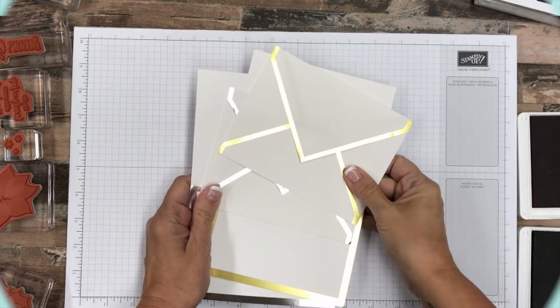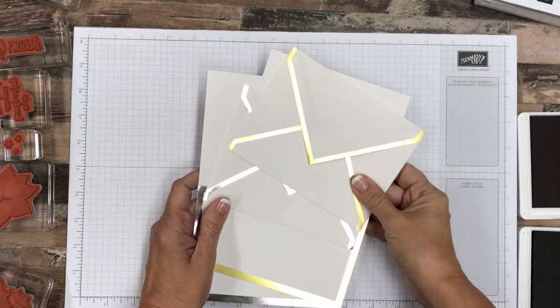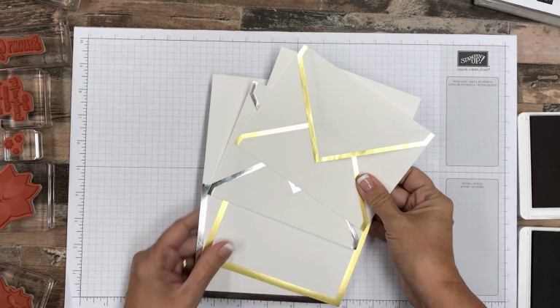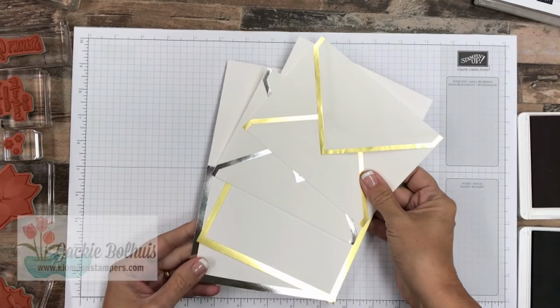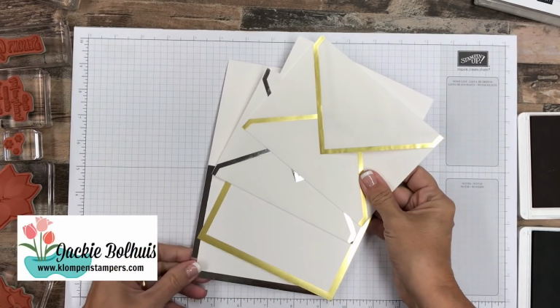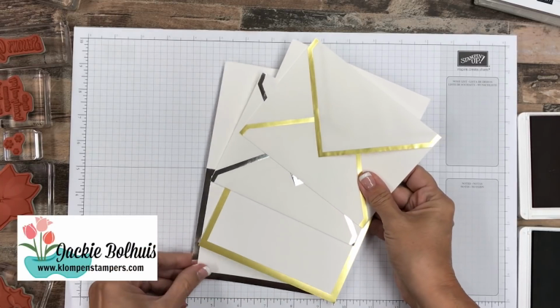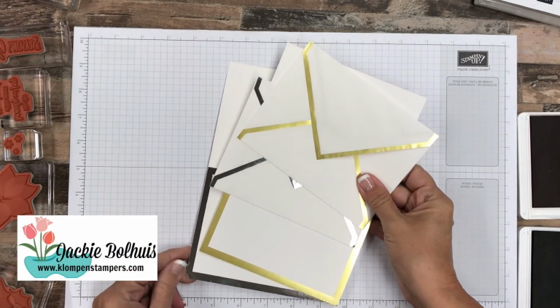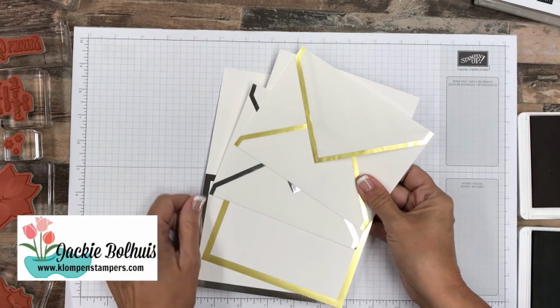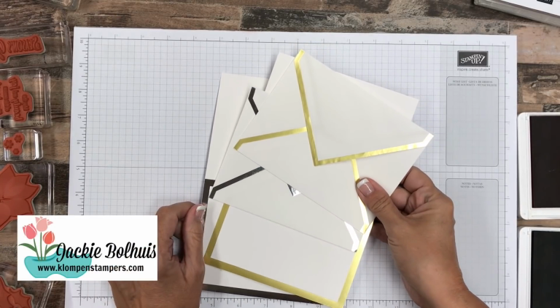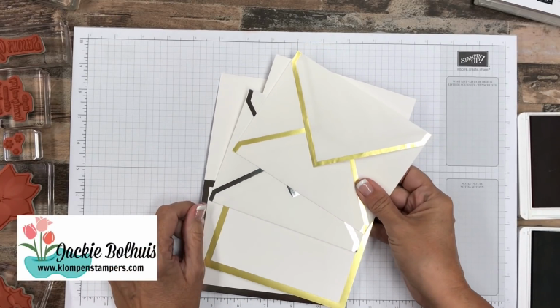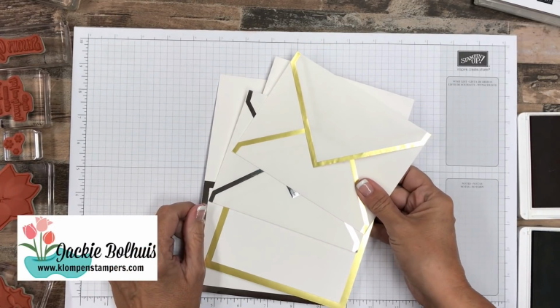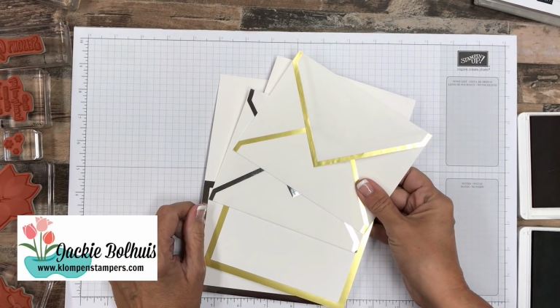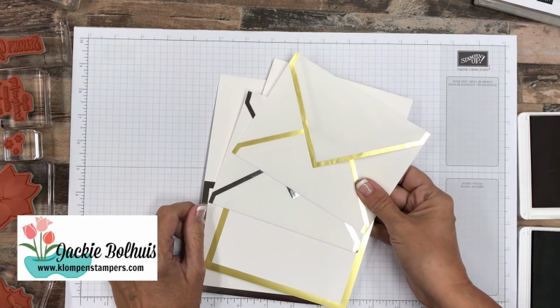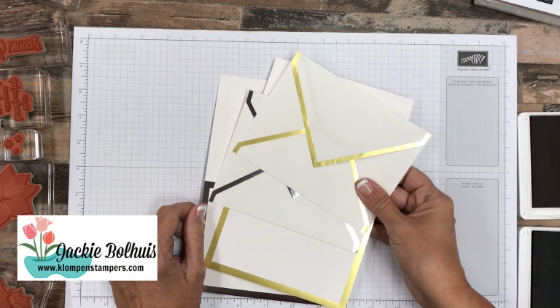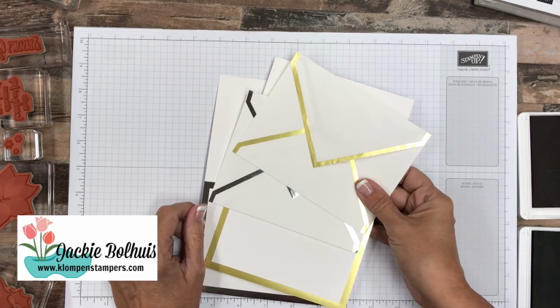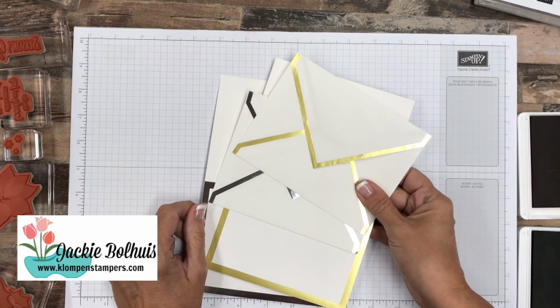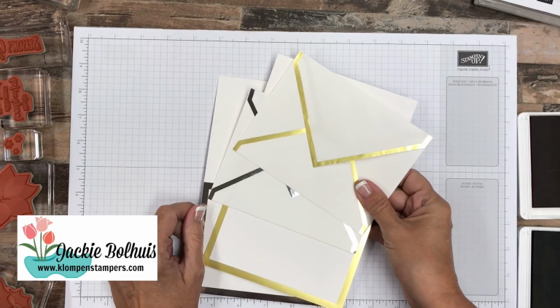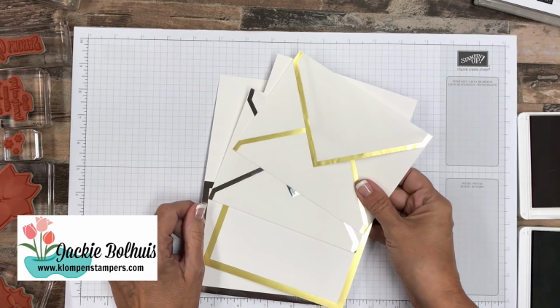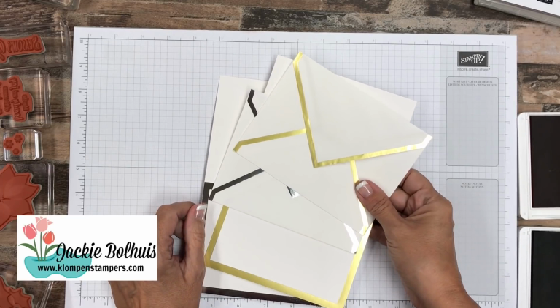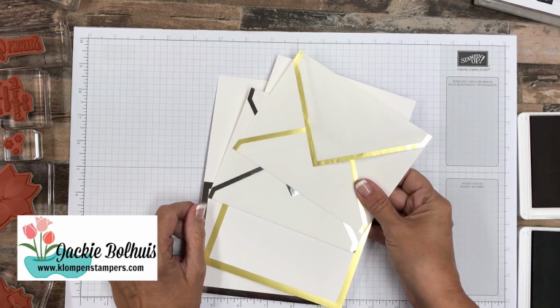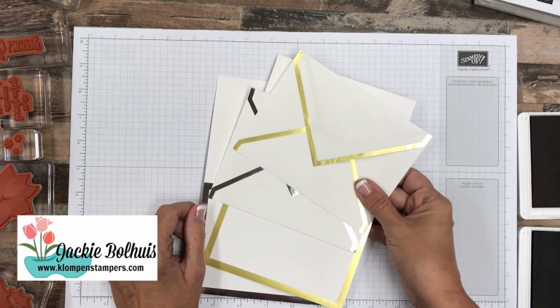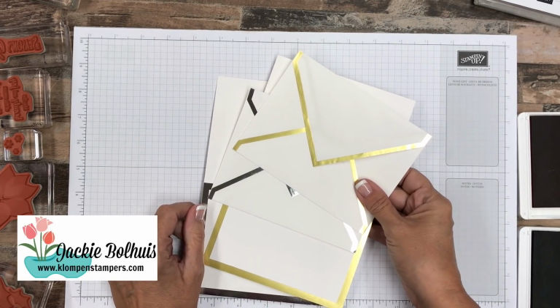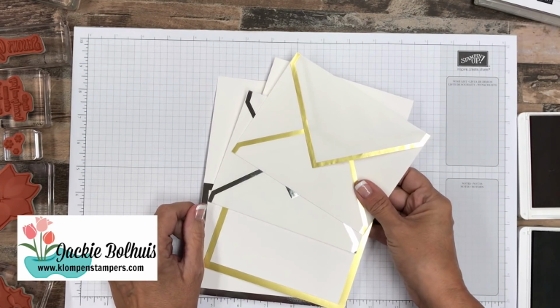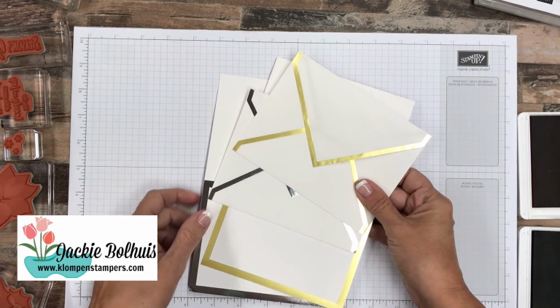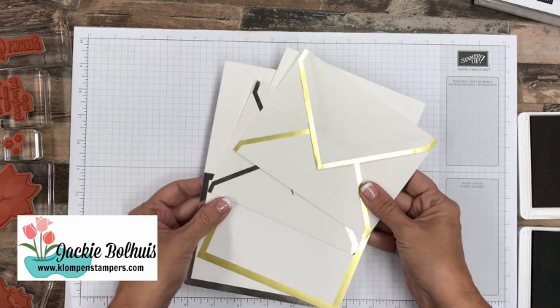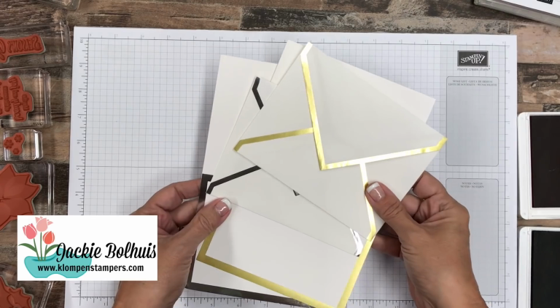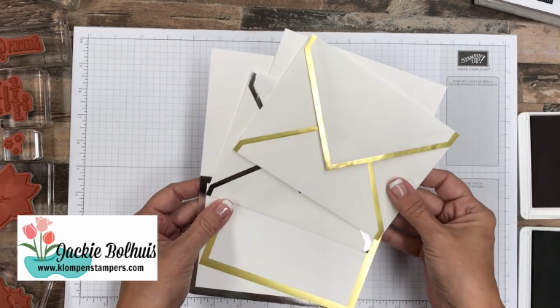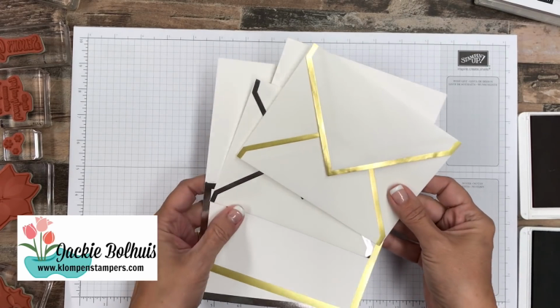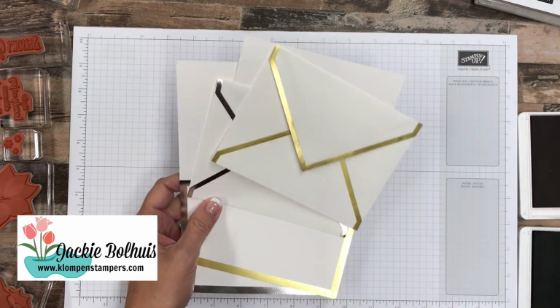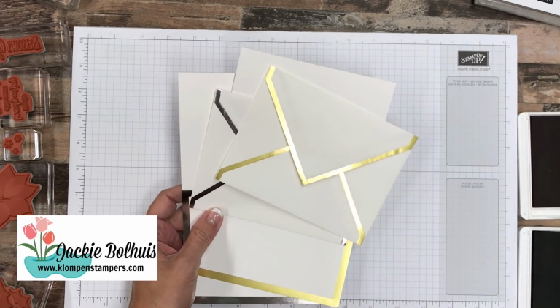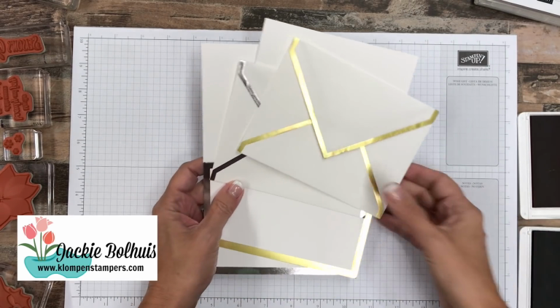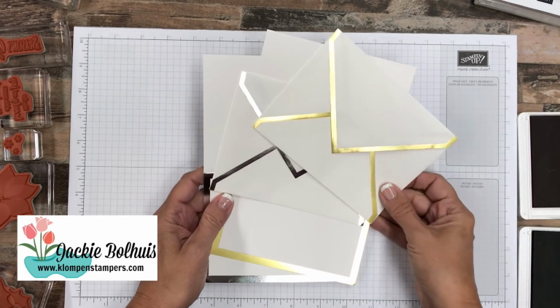Hey Stamping Friends! It's Jackie Balhuis. I just thought I'd pop on here today and show you a really quick Christmas card. I know a lot of you like to make a lot of Christmas cards, and sometimes we want something that goes fast or we're never going to get them done. So I've got the perfect solution for you.